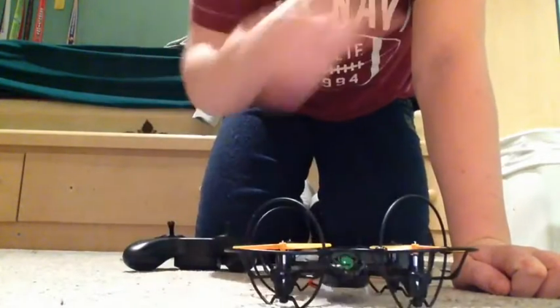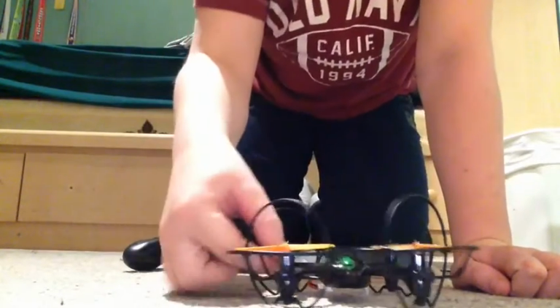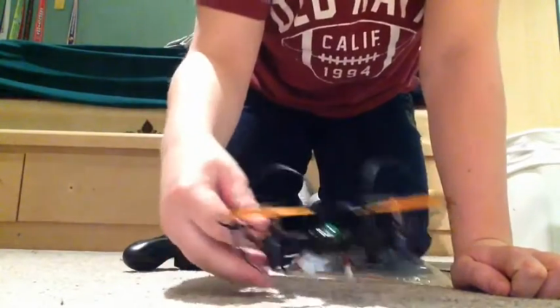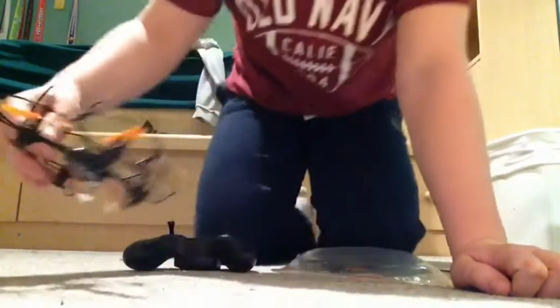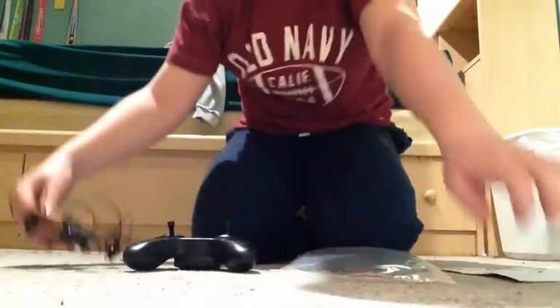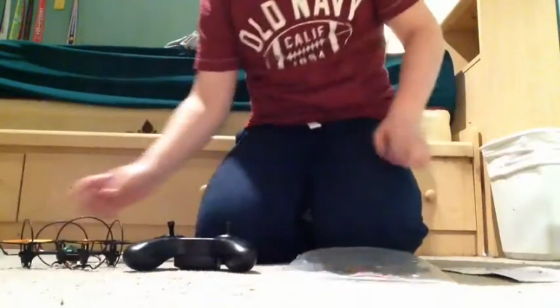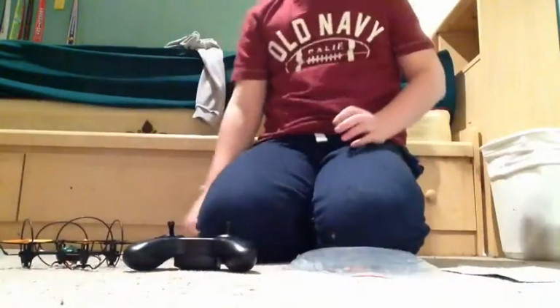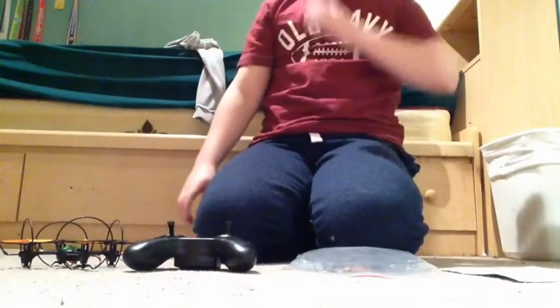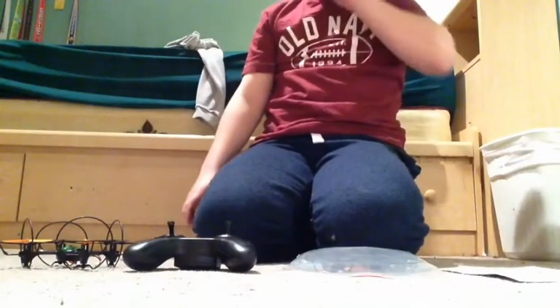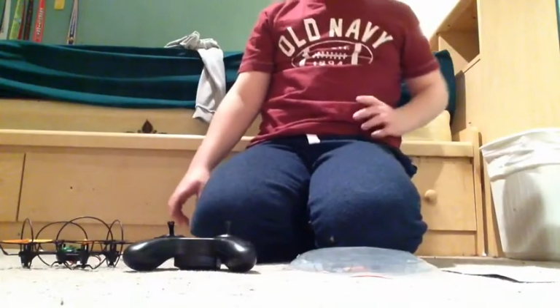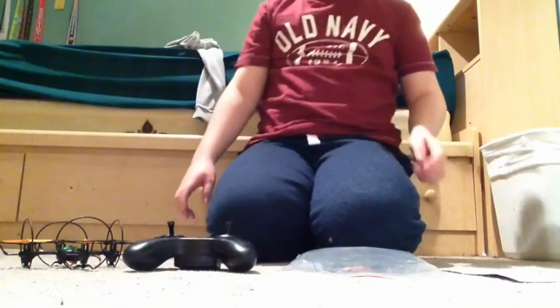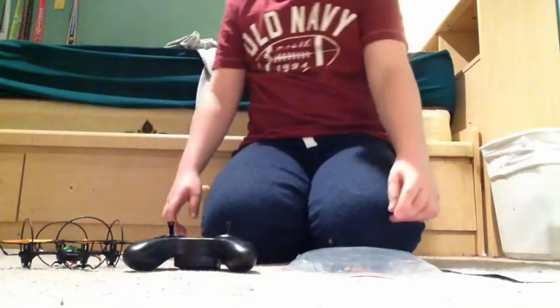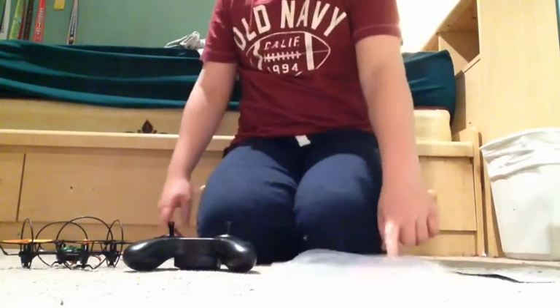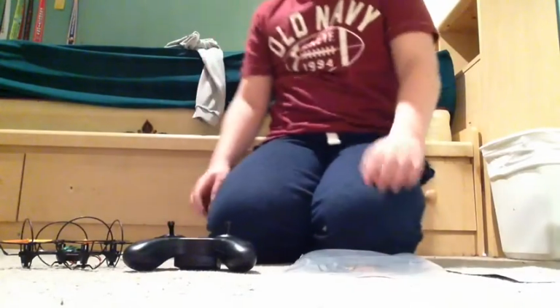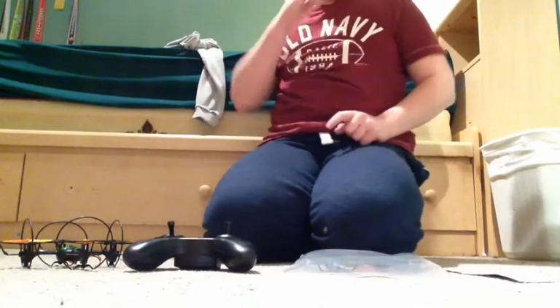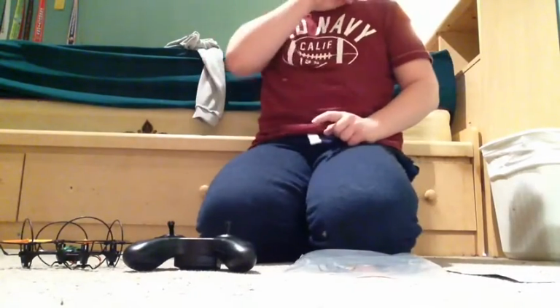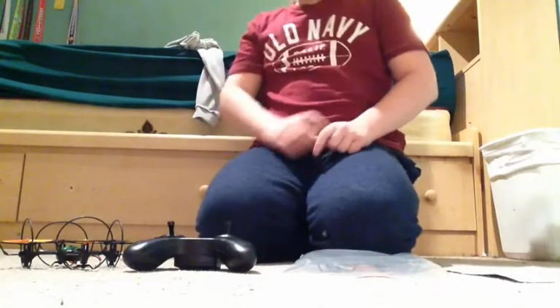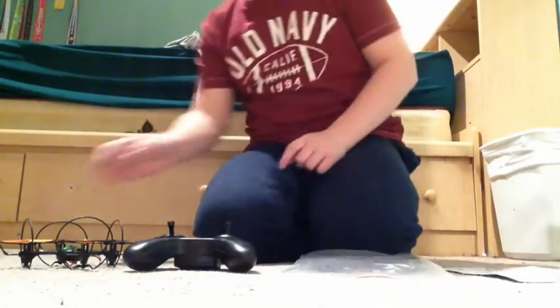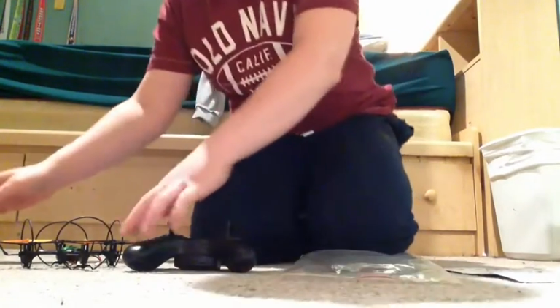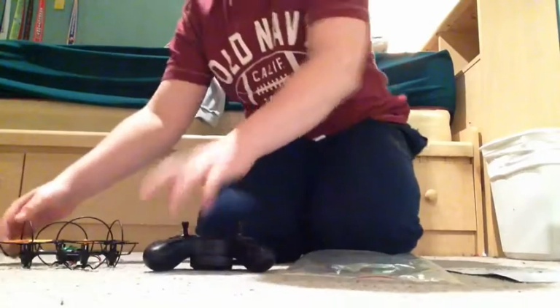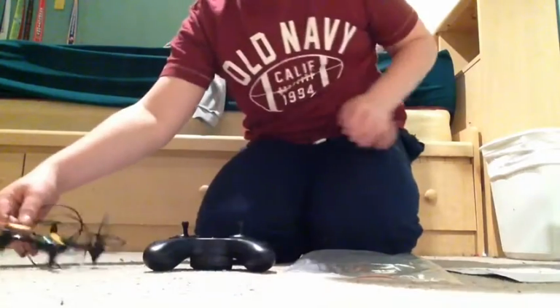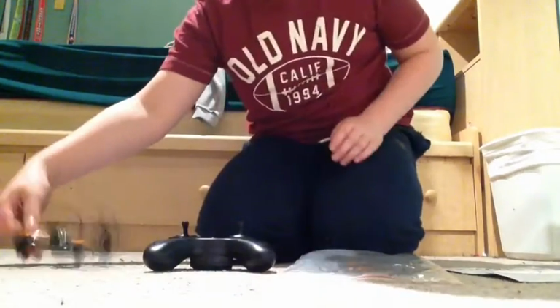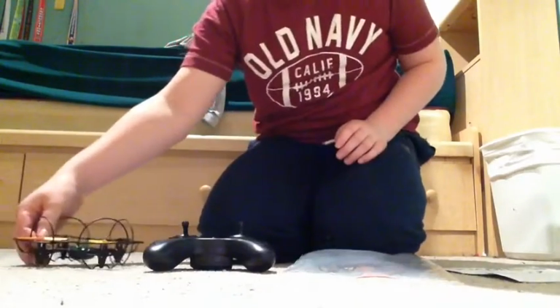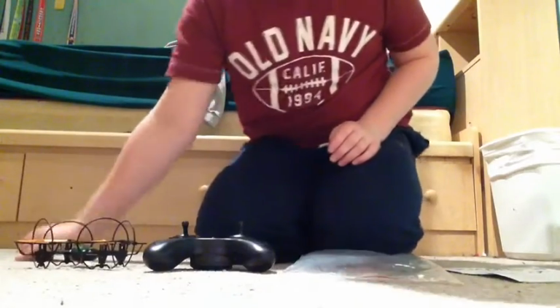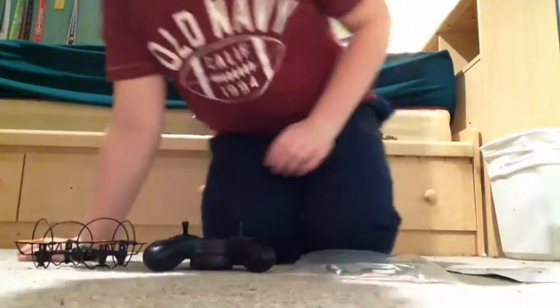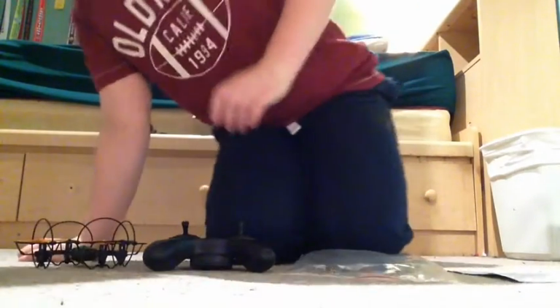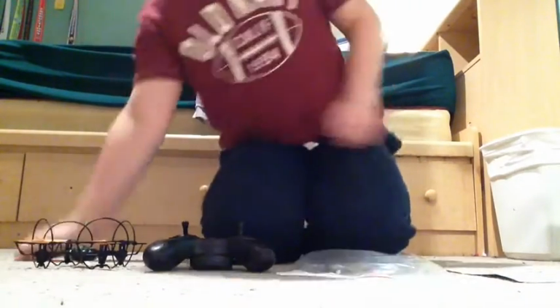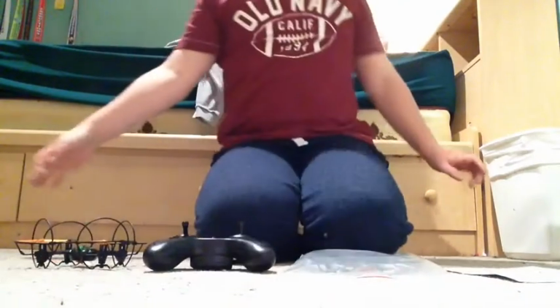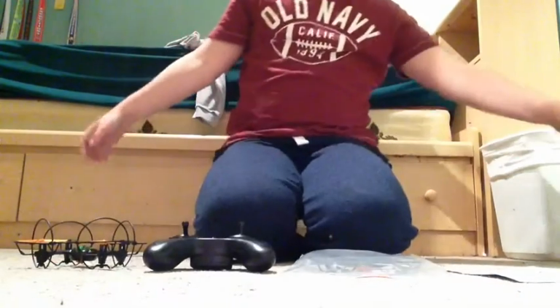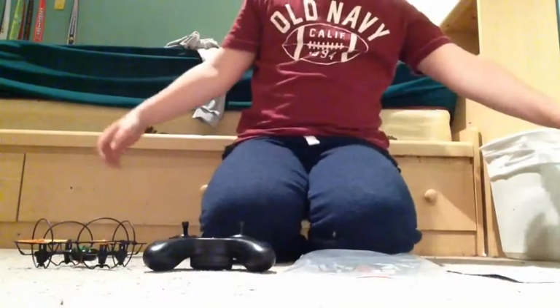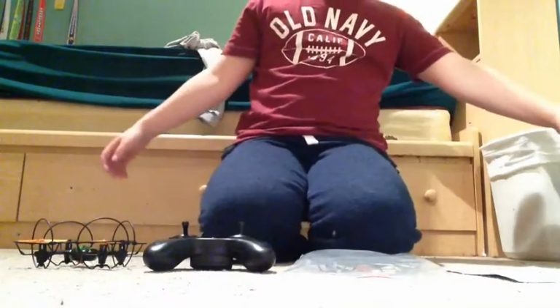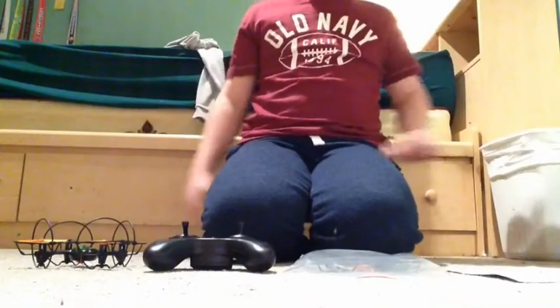I definitely recommend this. It's a good start-off helicopter, because for me, I've never owned an RC helicopter before. And it's worked out very well for me.